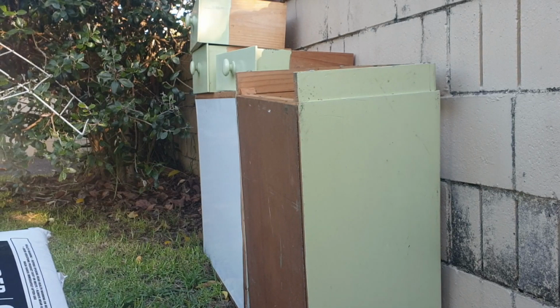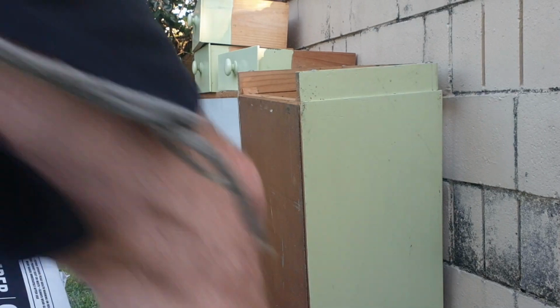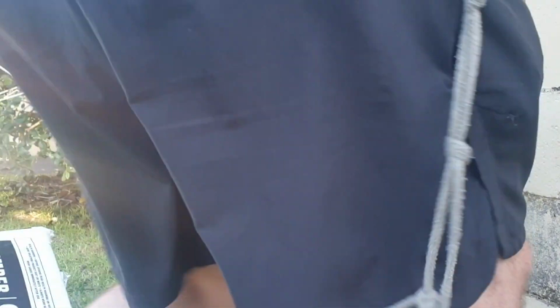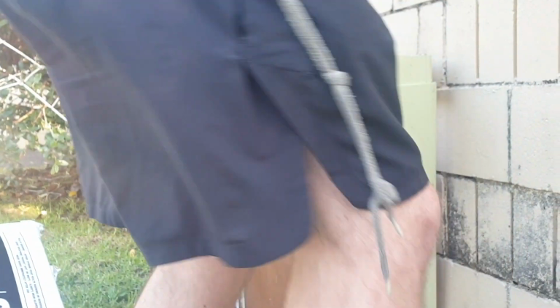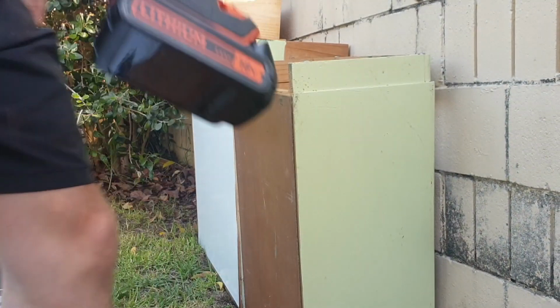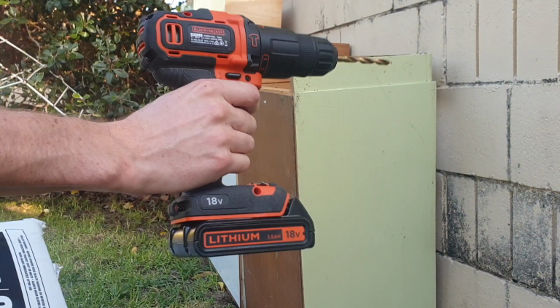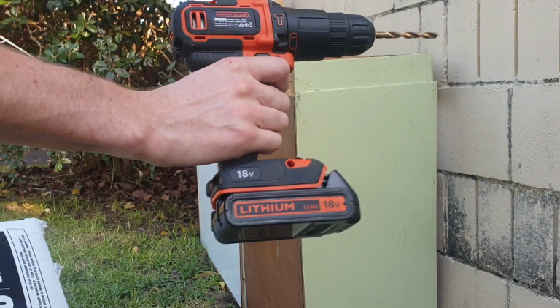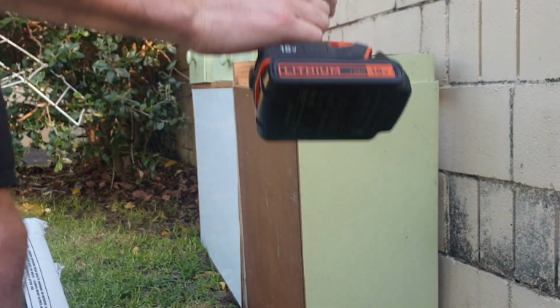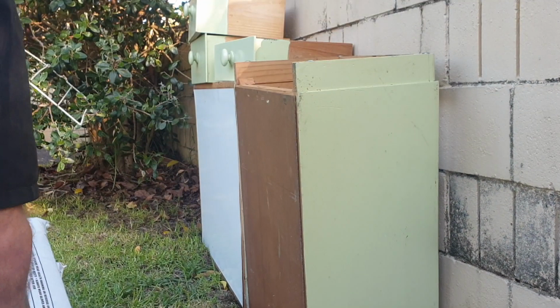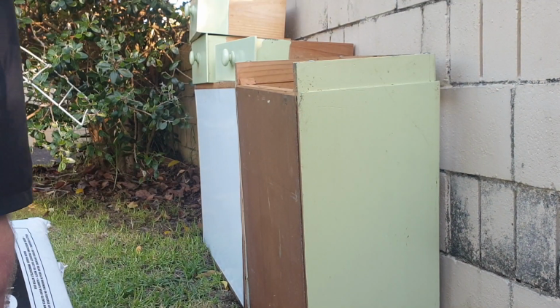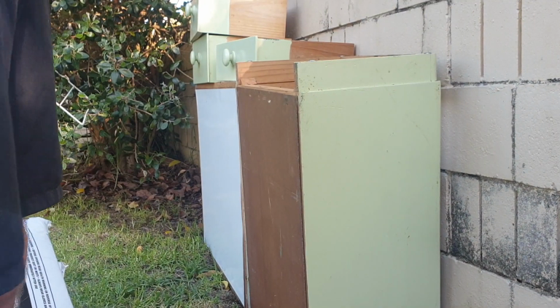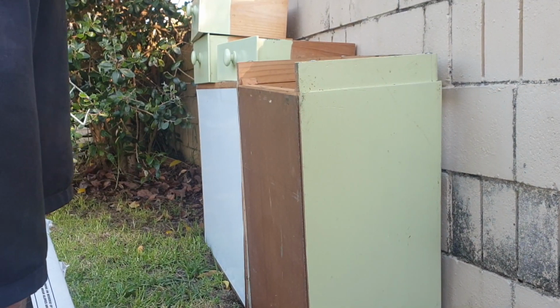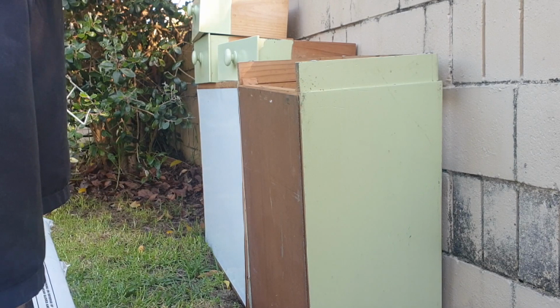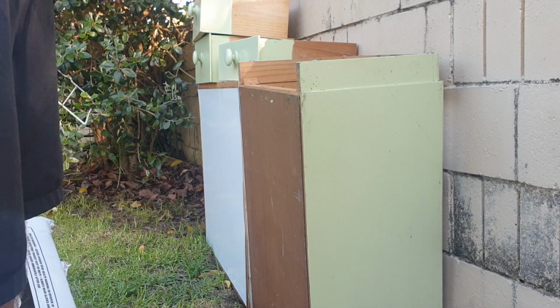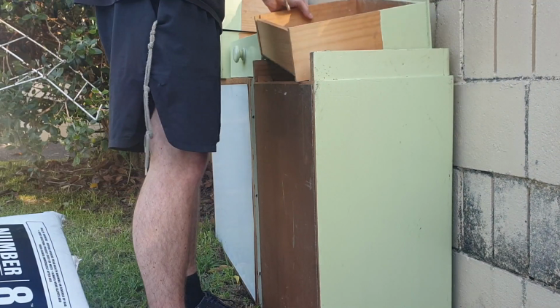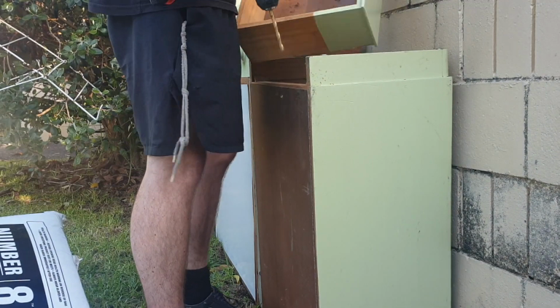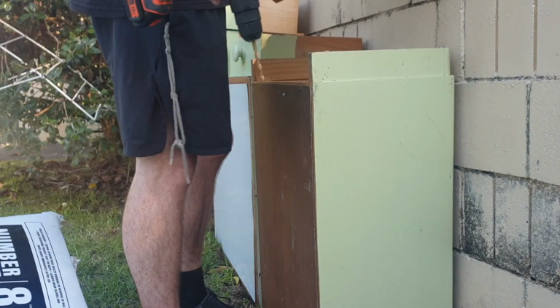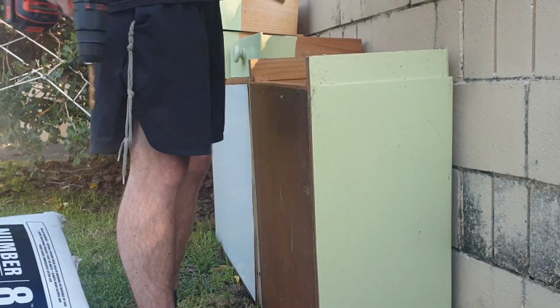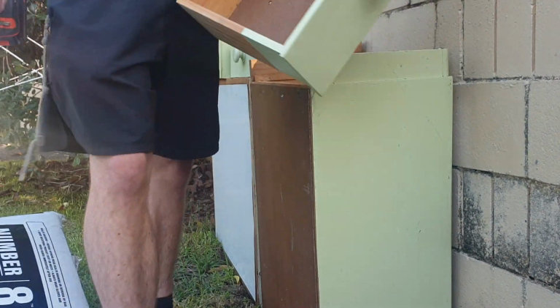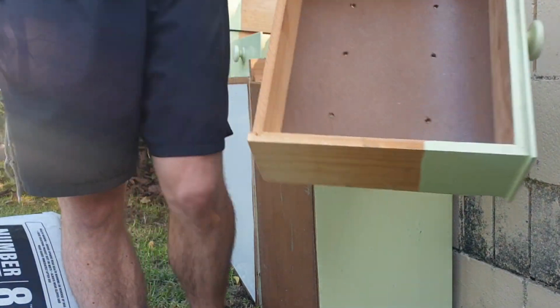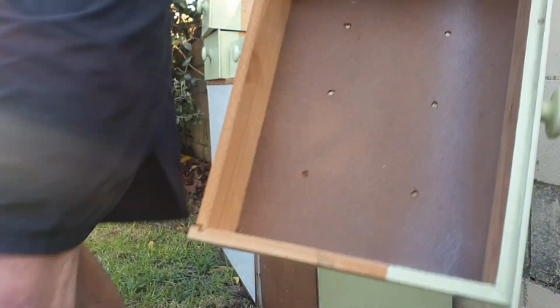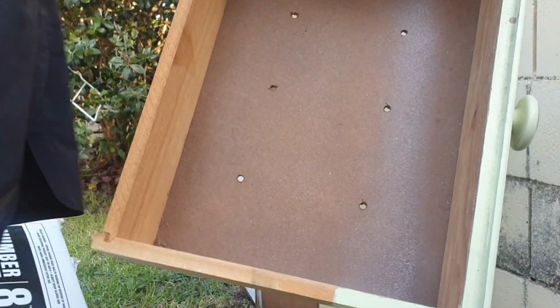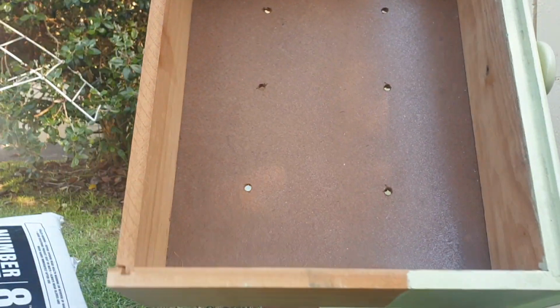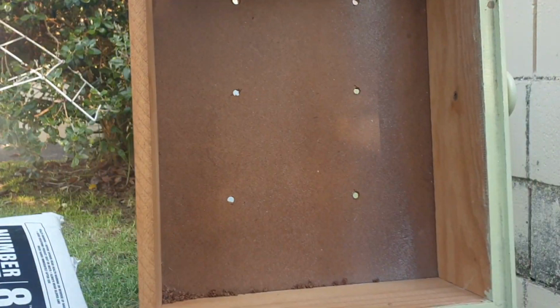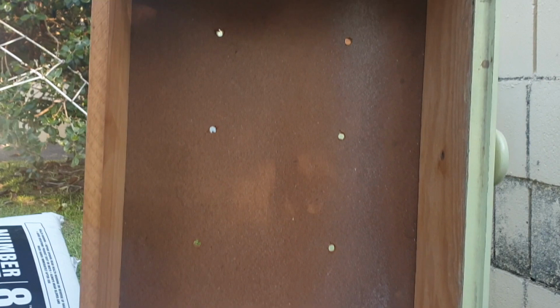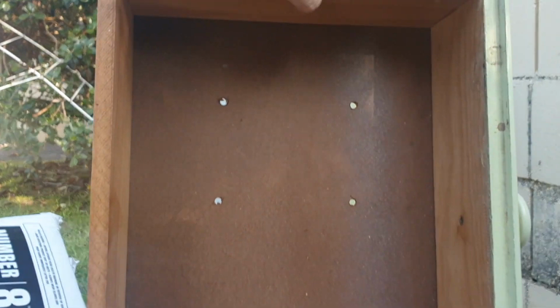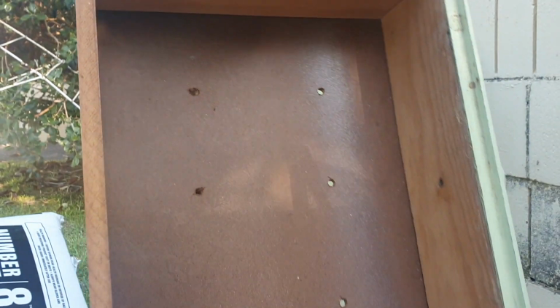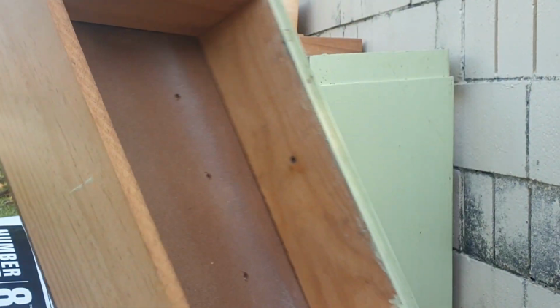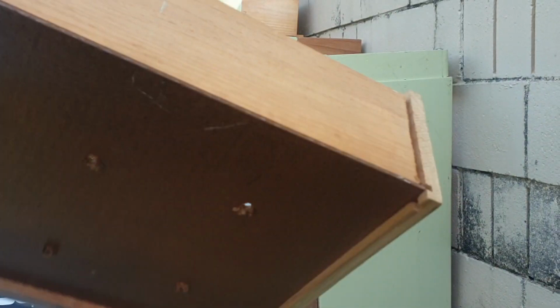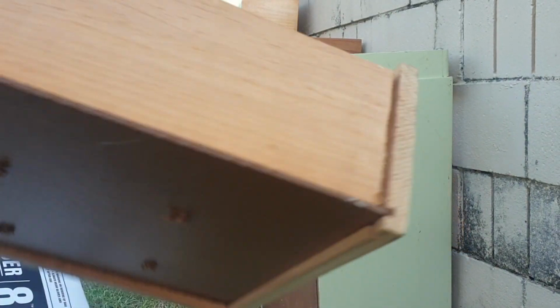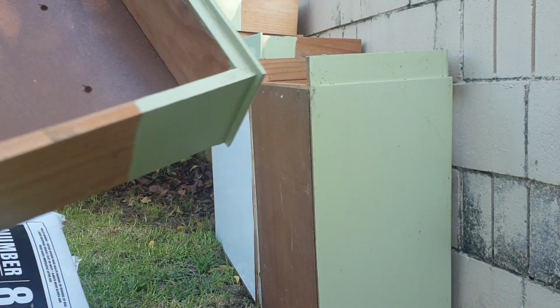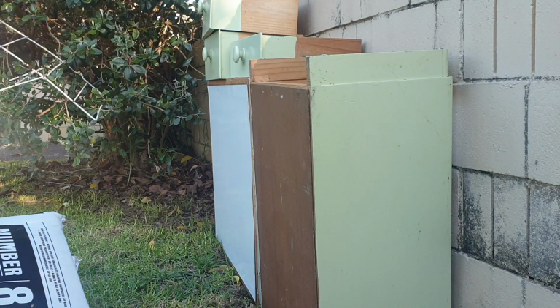Speaking of irrigation, you're going to want to drill holes in the bottom to allow water to seep through, which is what I'm doing here. I managed to borrow that drill from my neighbour, so cheers for that Richard — I'll be sure to send you some veggies.